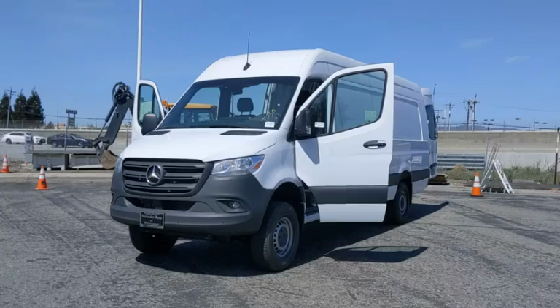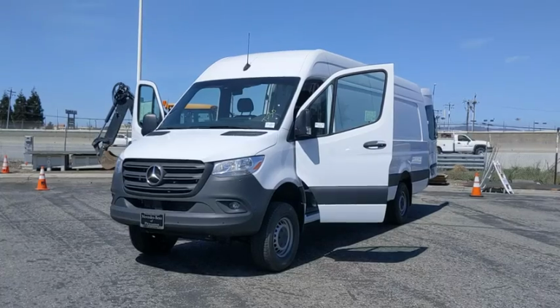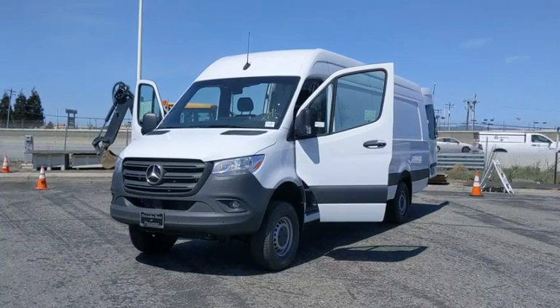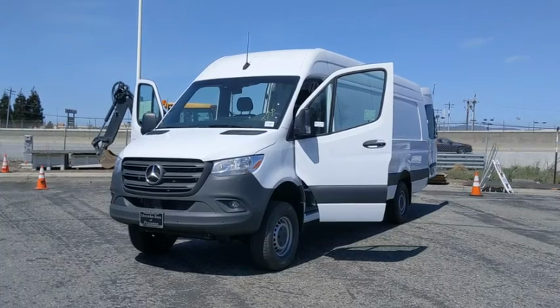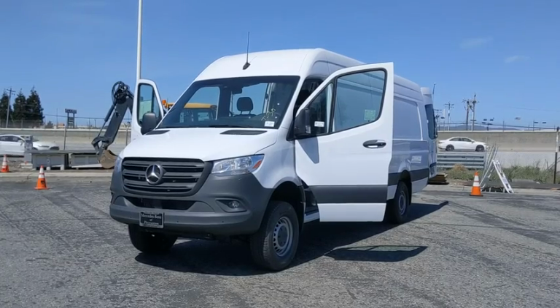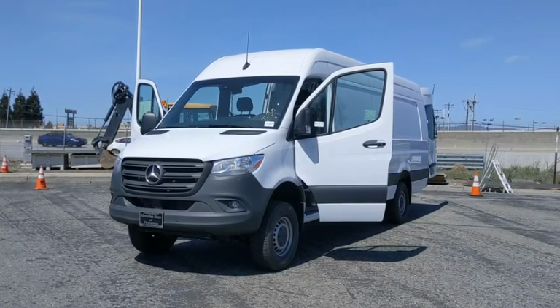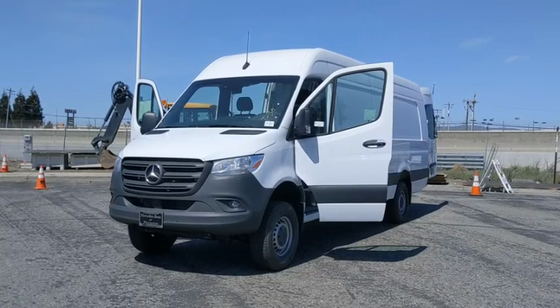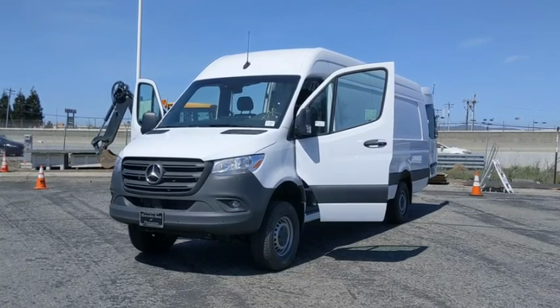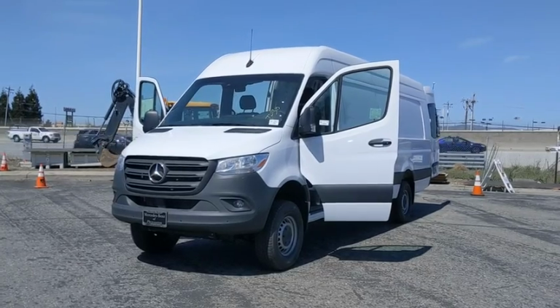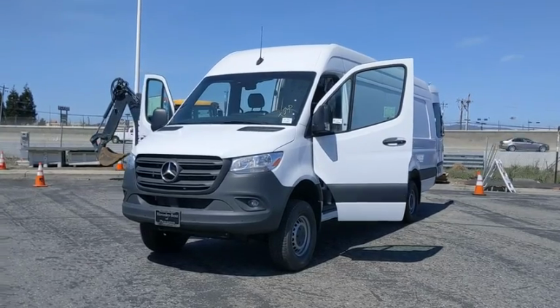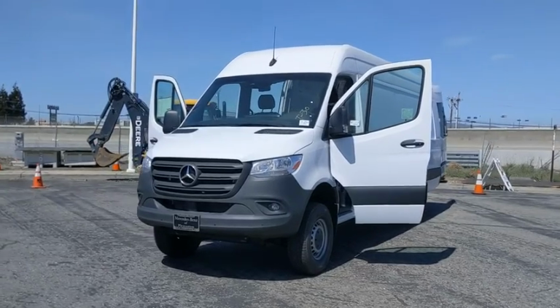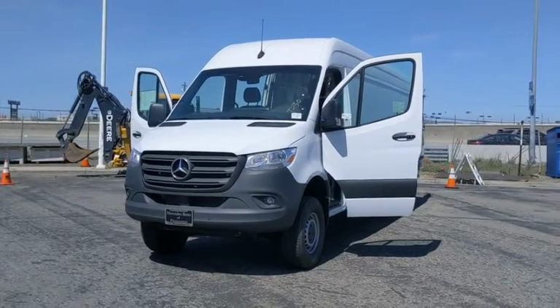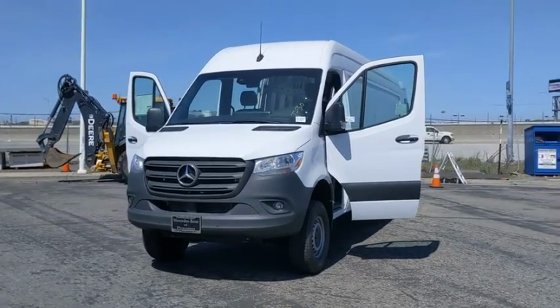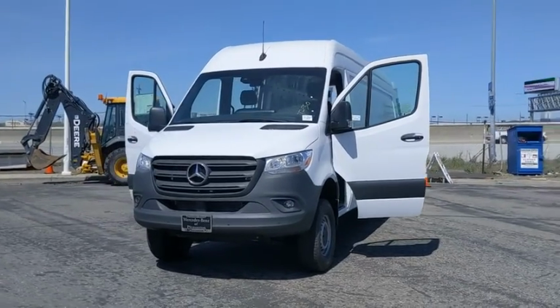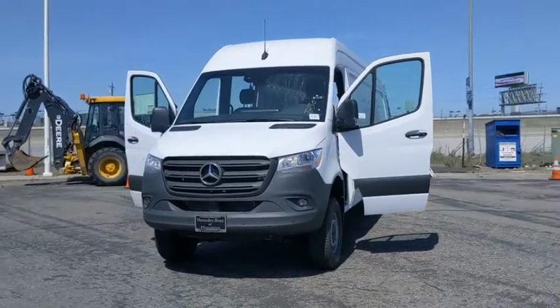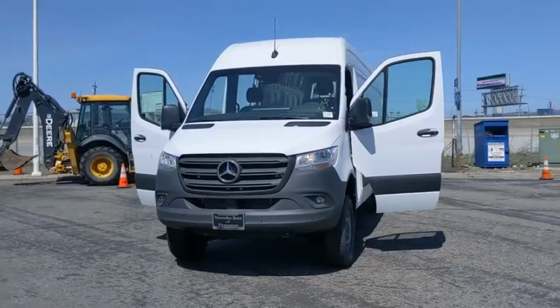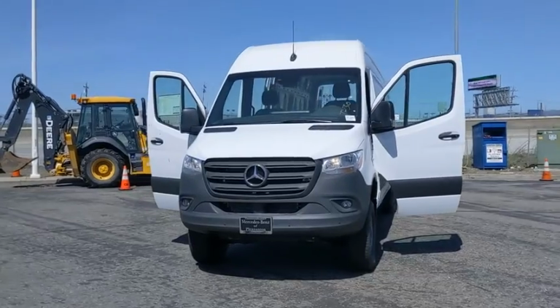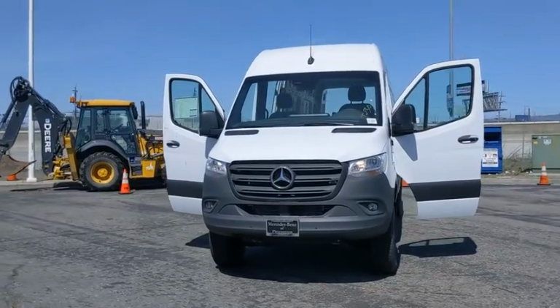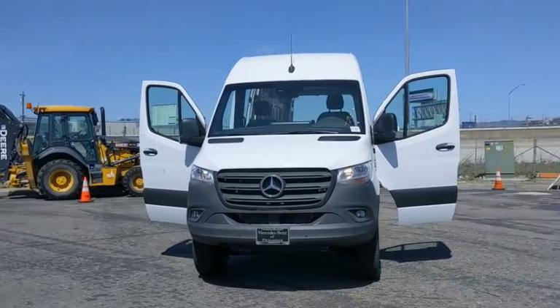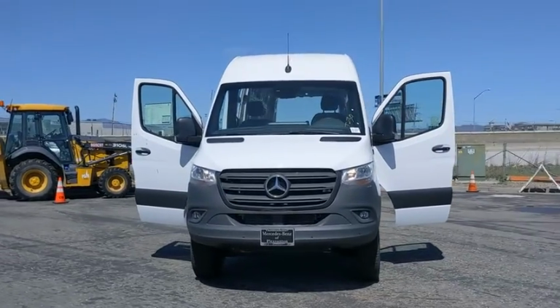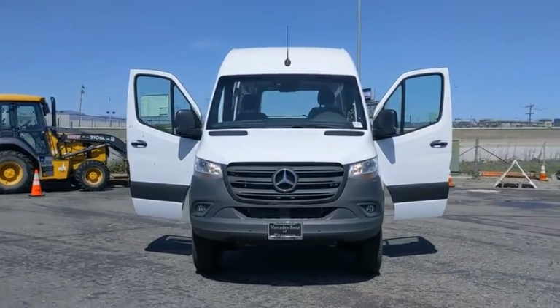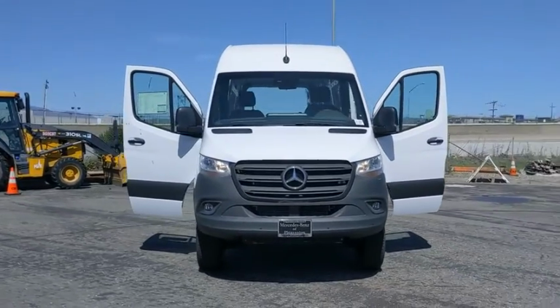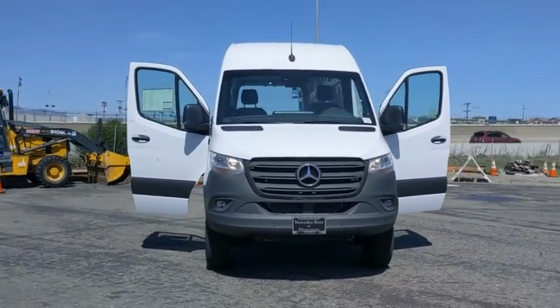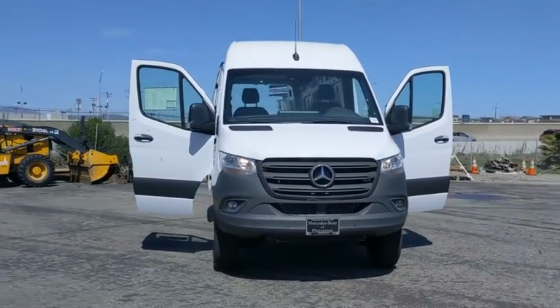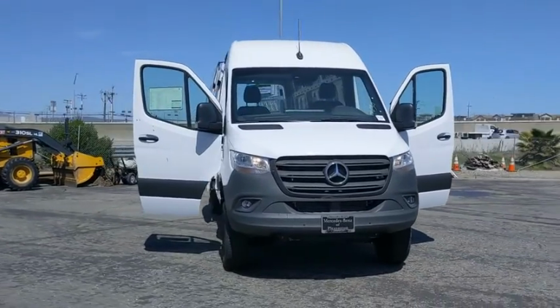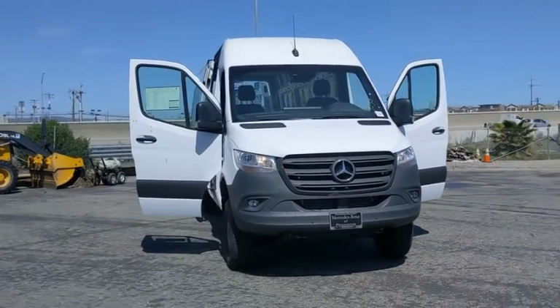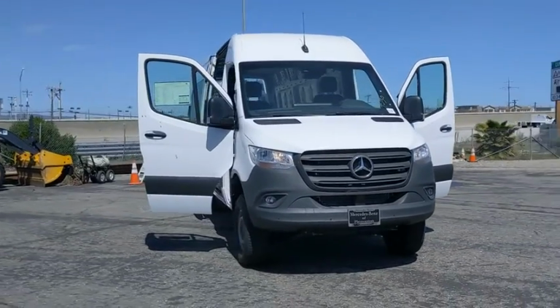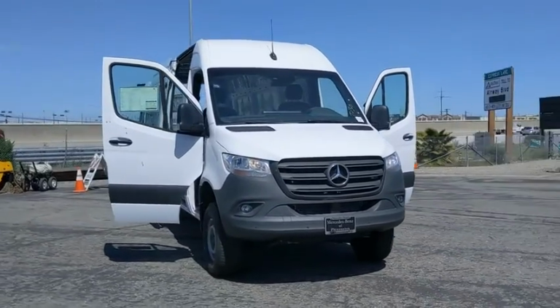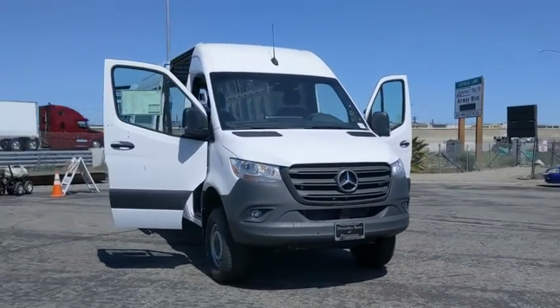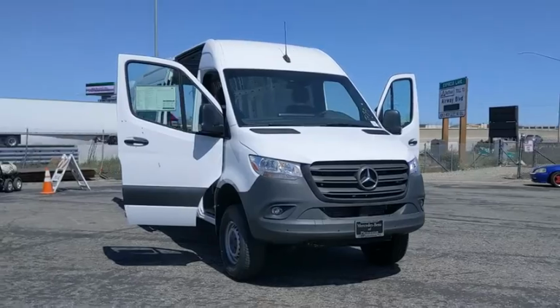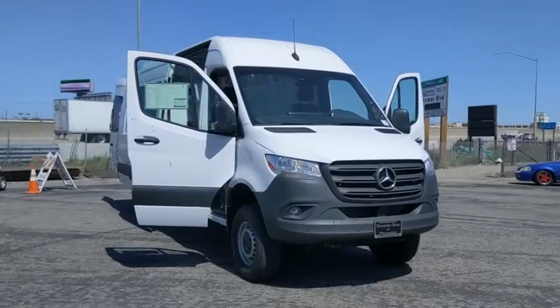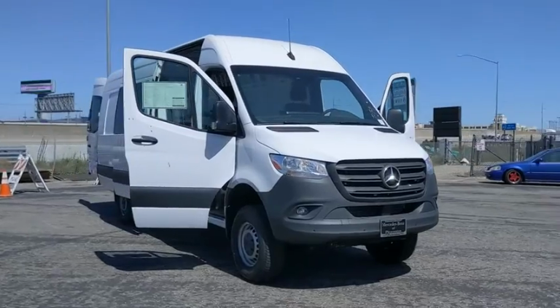Come test drive a 2019 Mercedes Sprinter. For those with a job to do, look no further. The Mercedes Sprinter is for you. Here are some of this vehicle's great options.